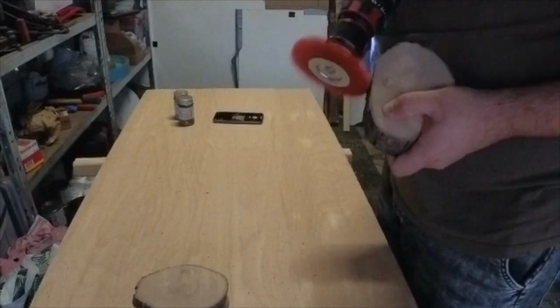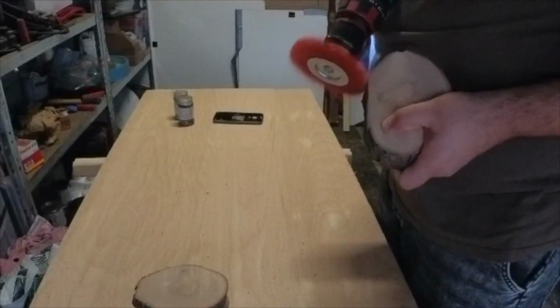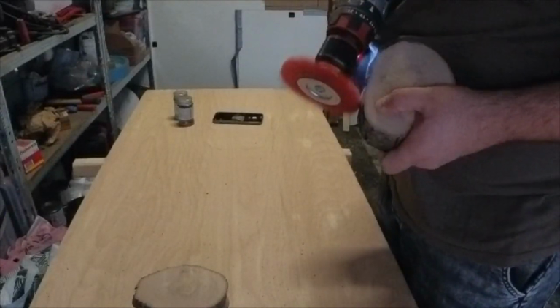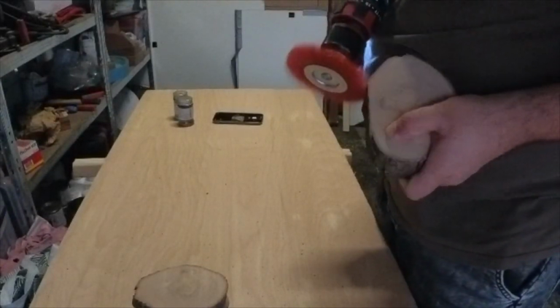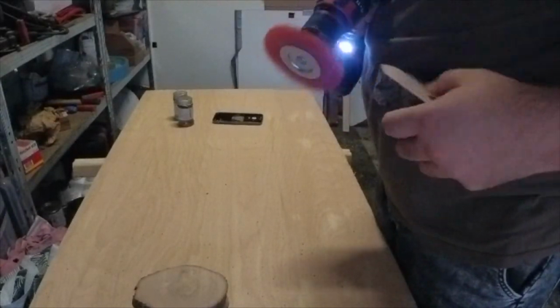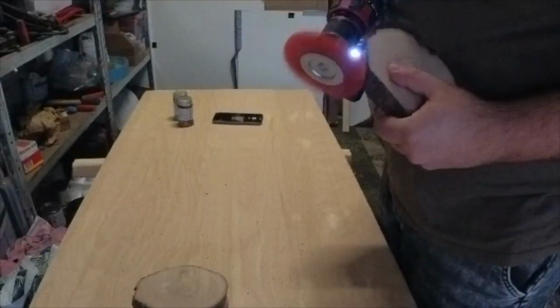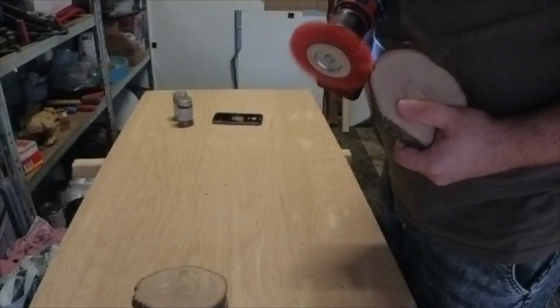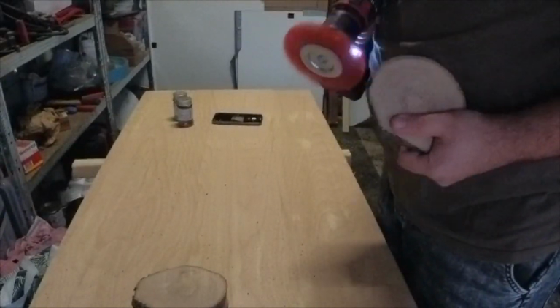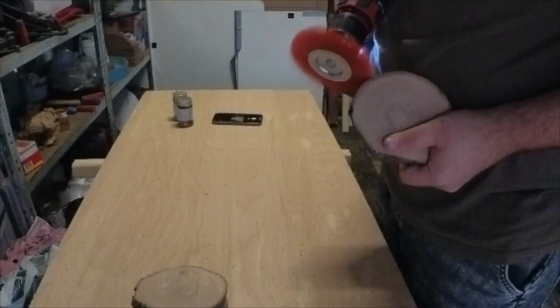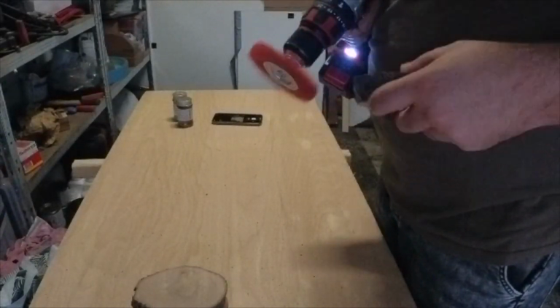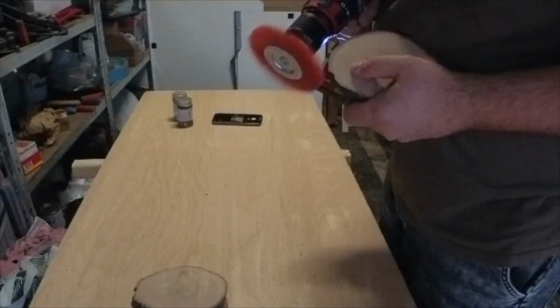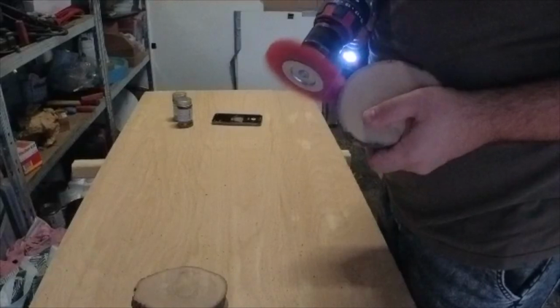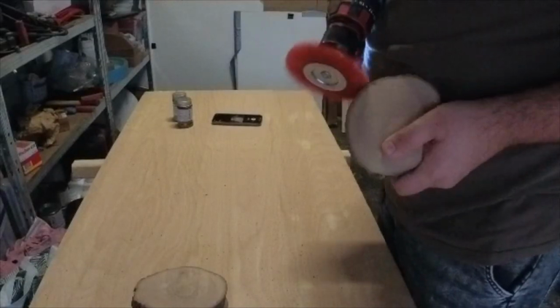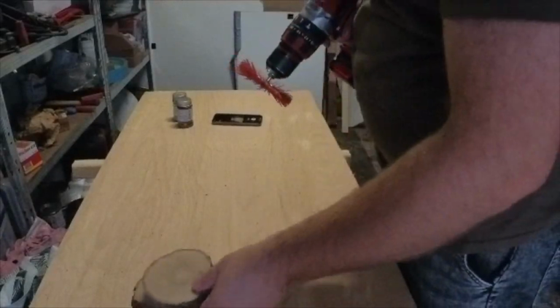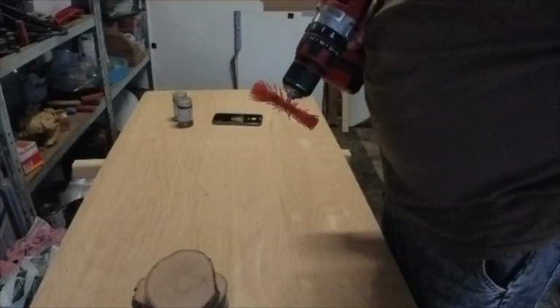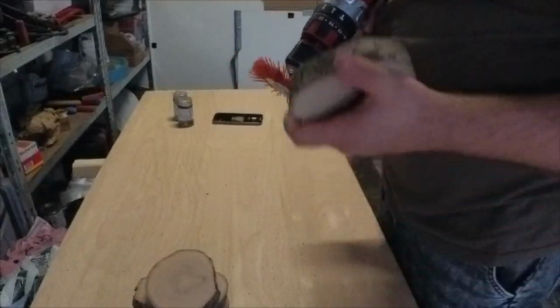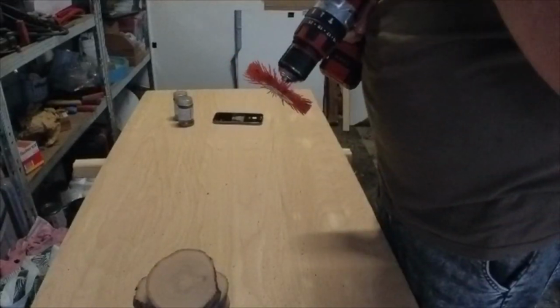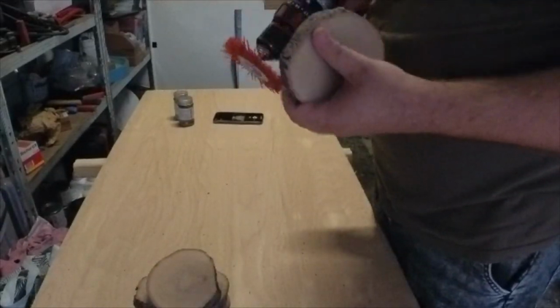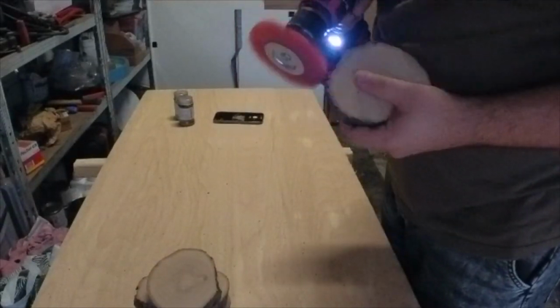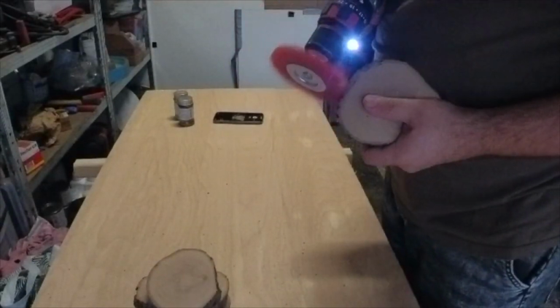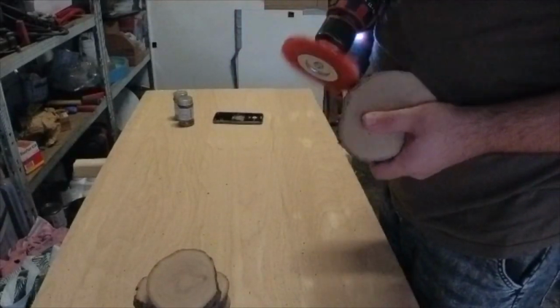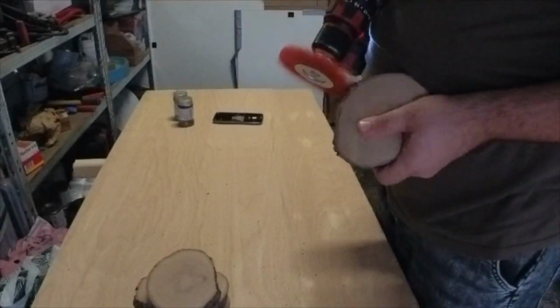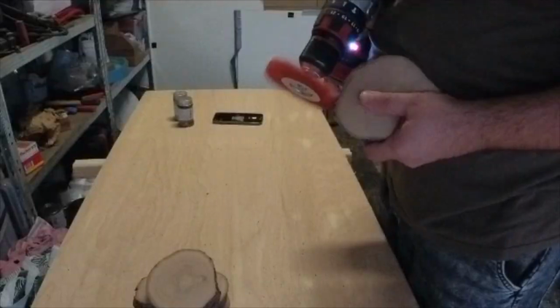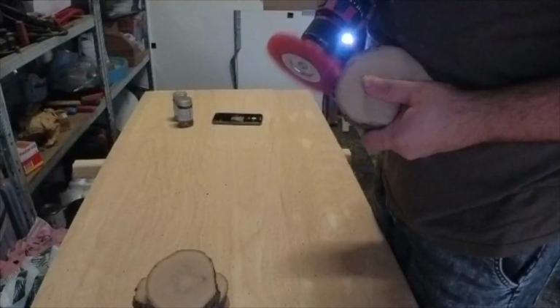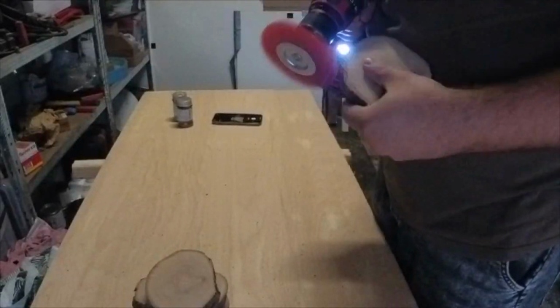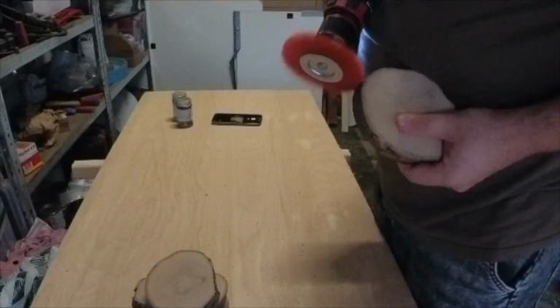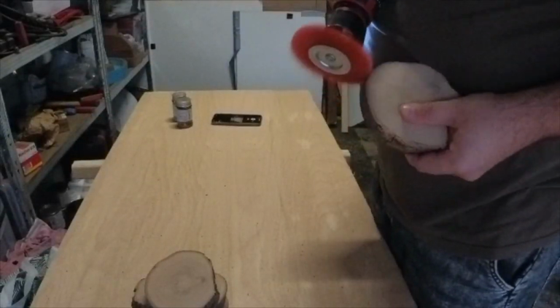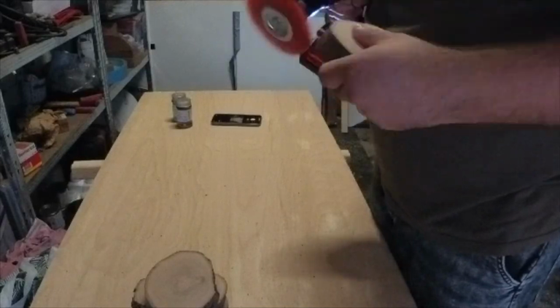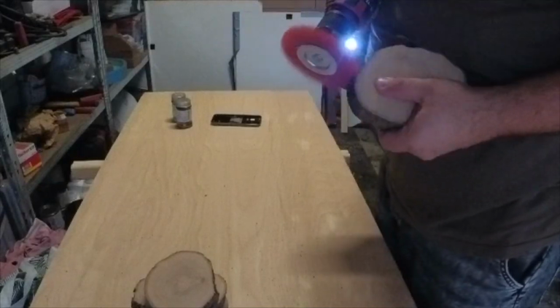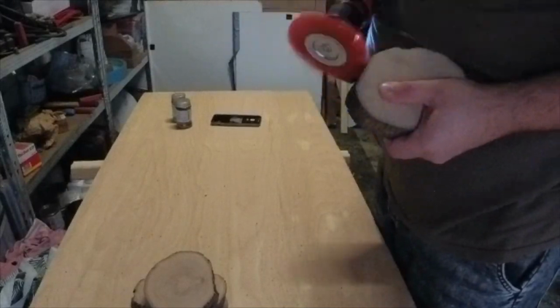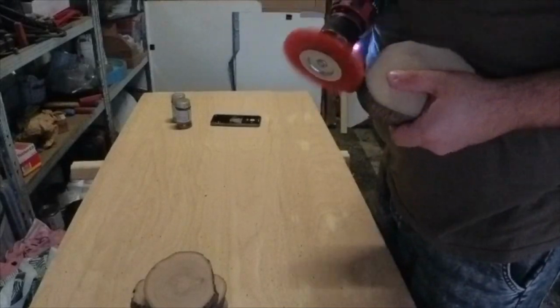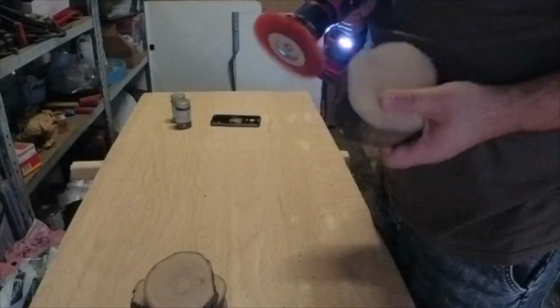At that time I didn't see that end grain with epoxy could be a disaster in my thickness planer. You will see later in the video.